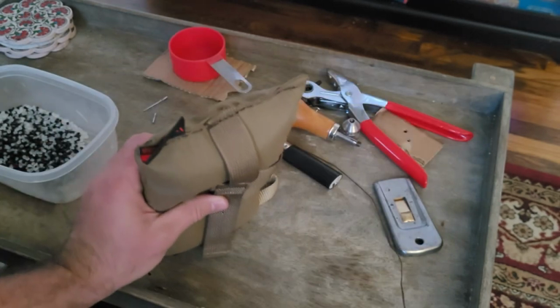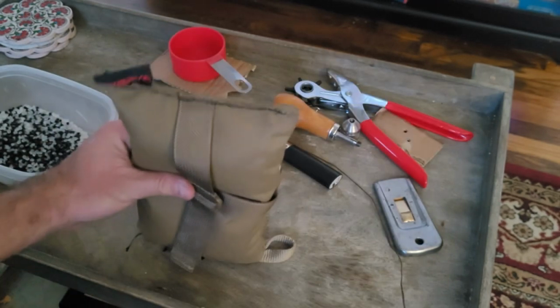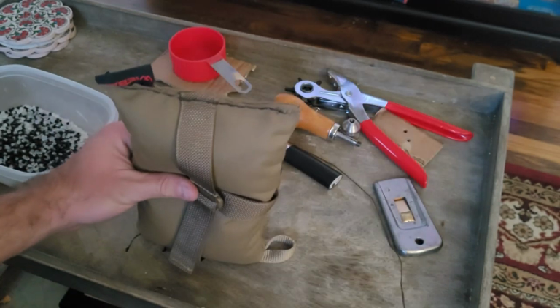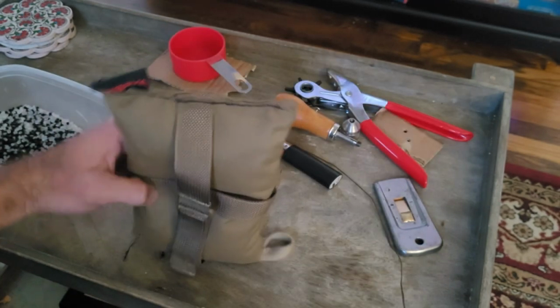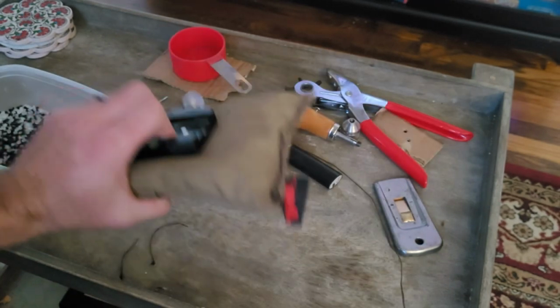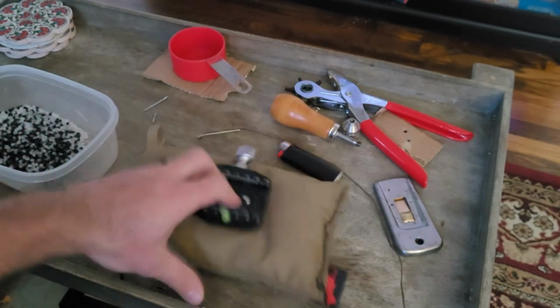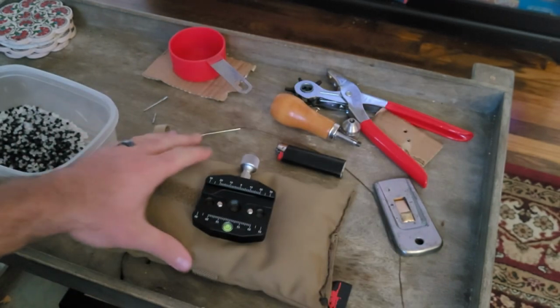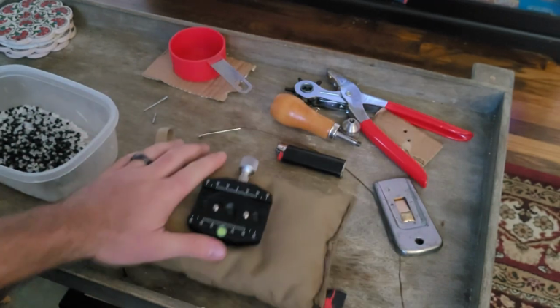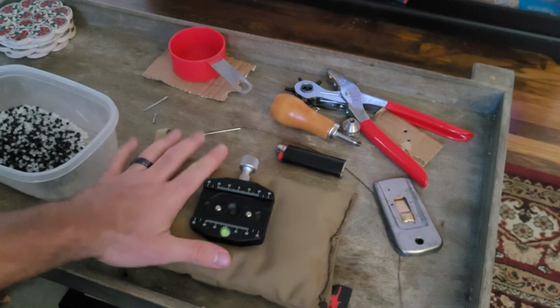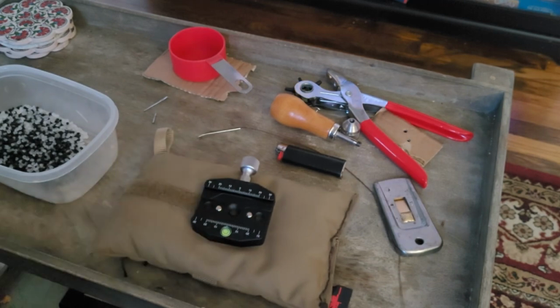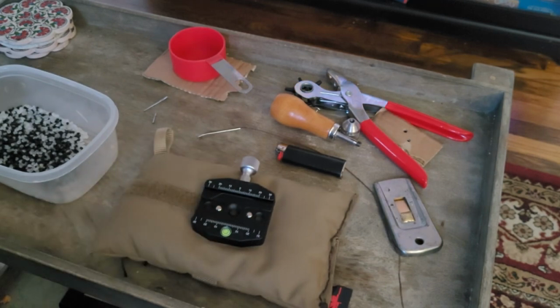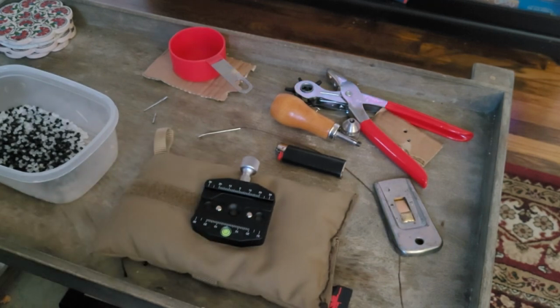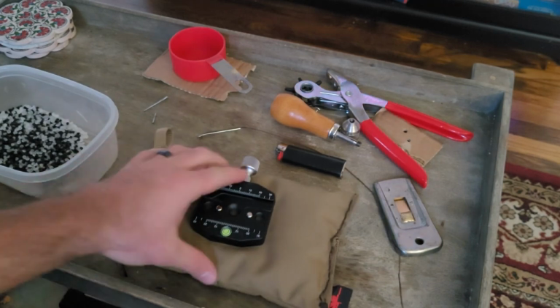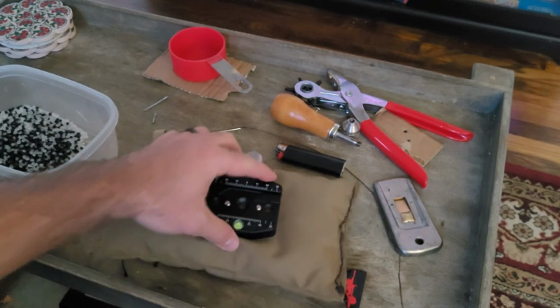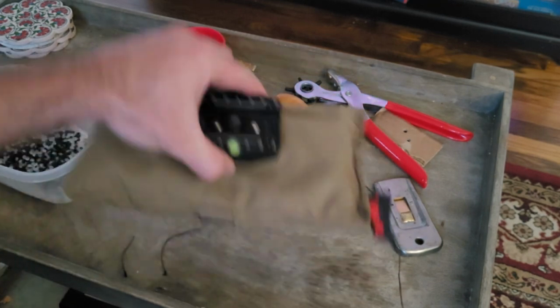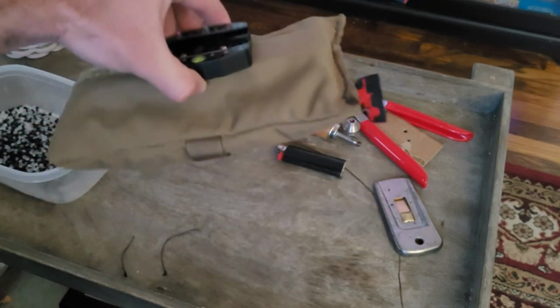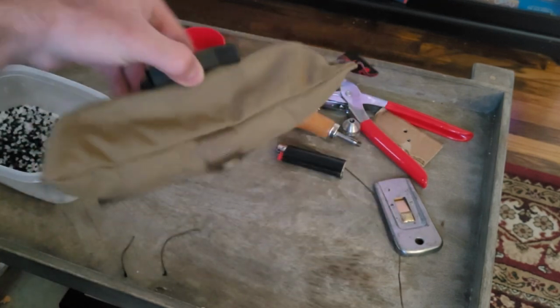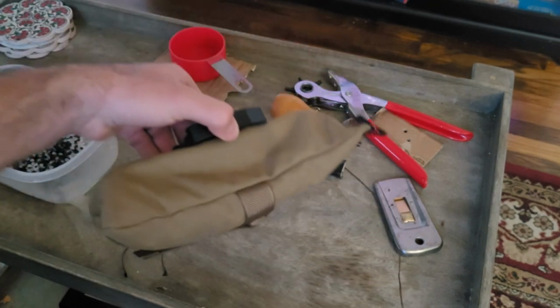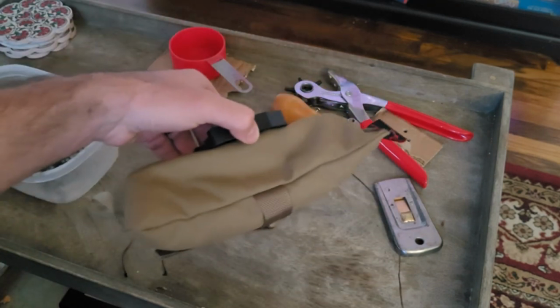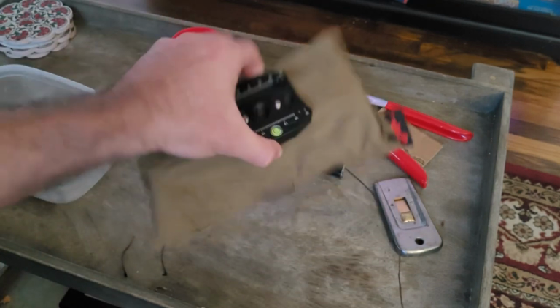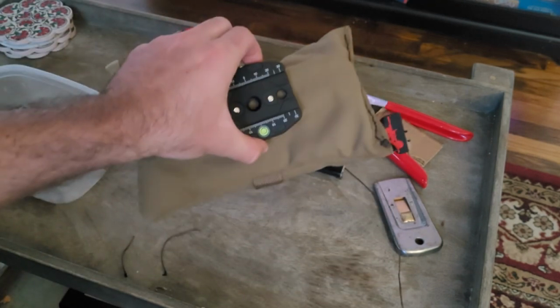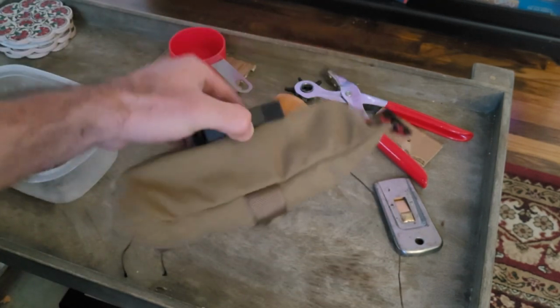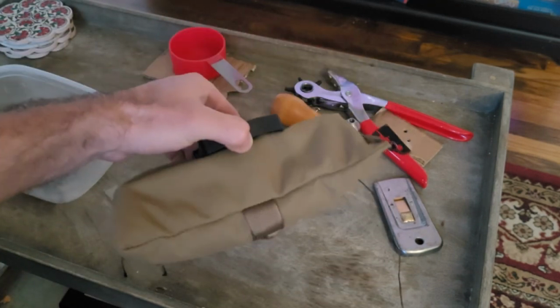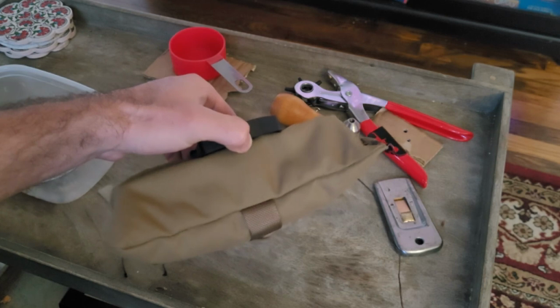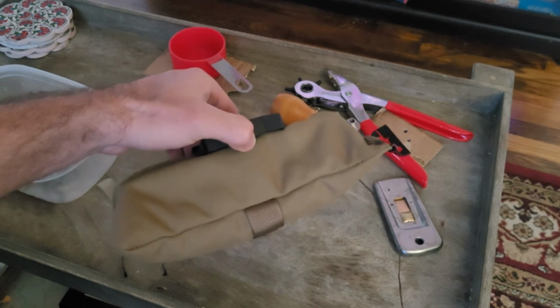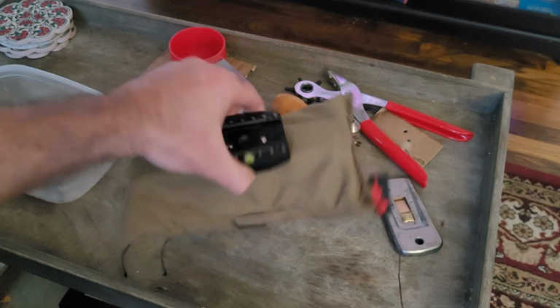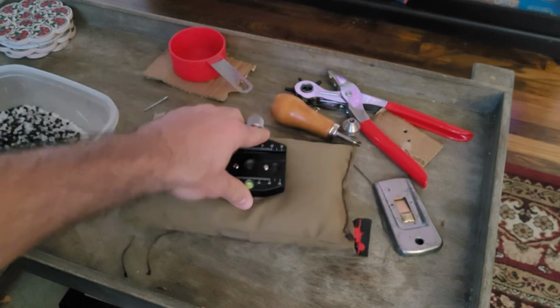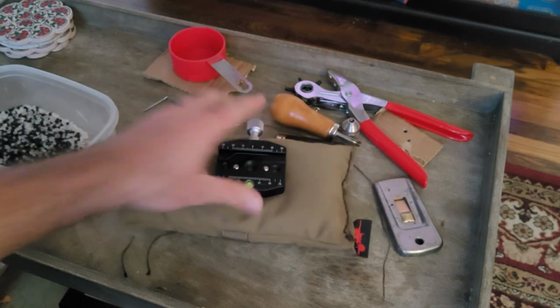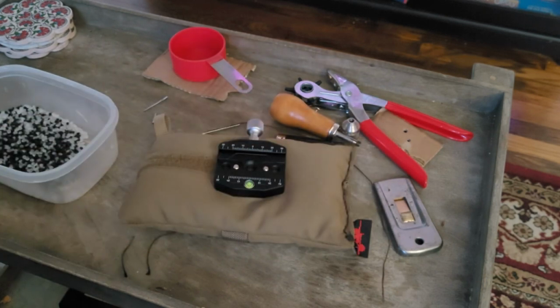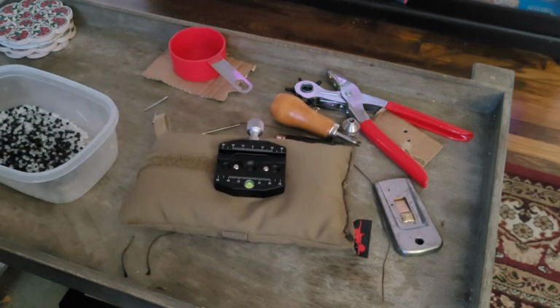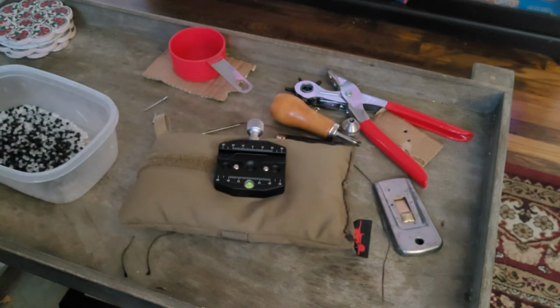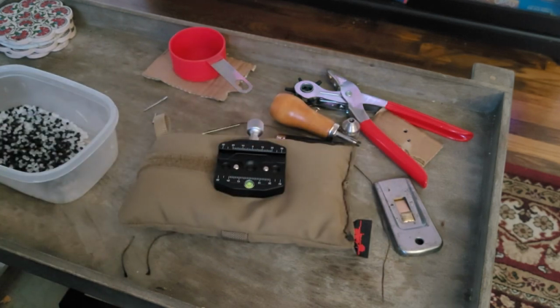Now it's all stitched up. The bracket's attached — nice solid attachment, it's not going to go anywhere. It's going to now allow me to use this bag directly attached to my ARCA rail, making my life a lot easier on stages.